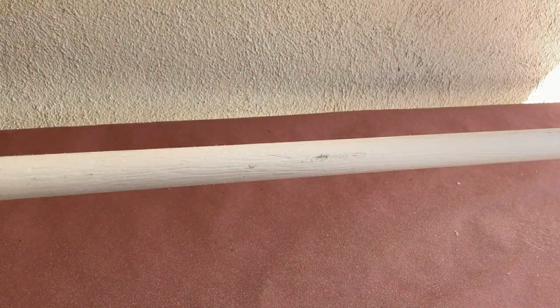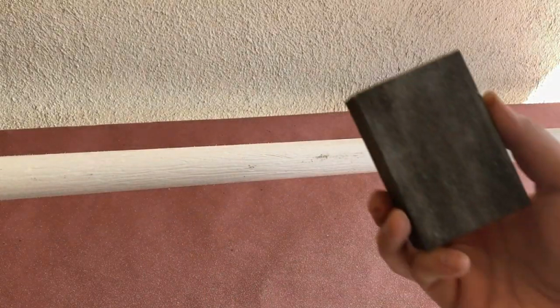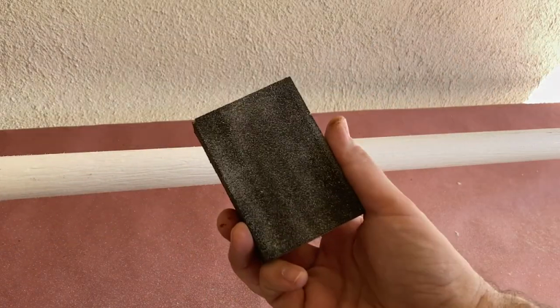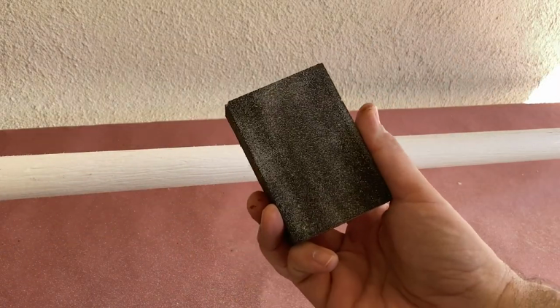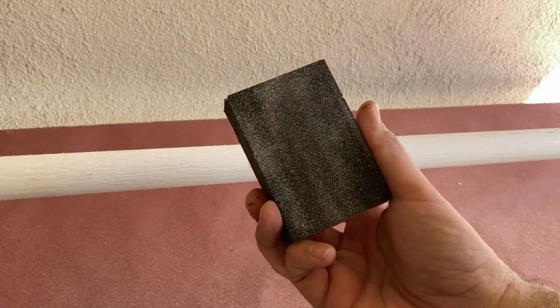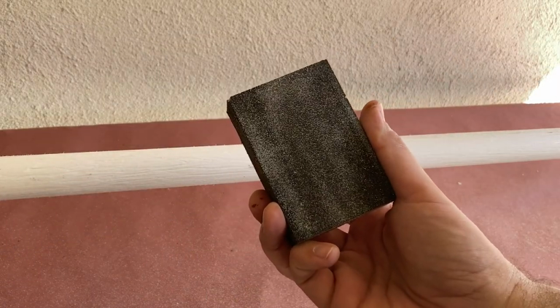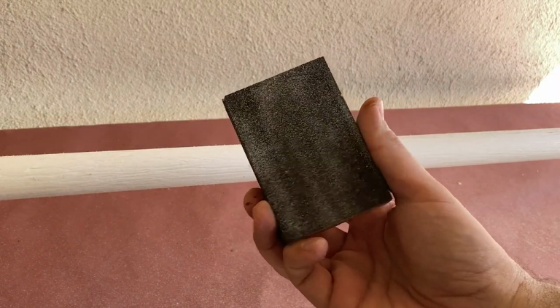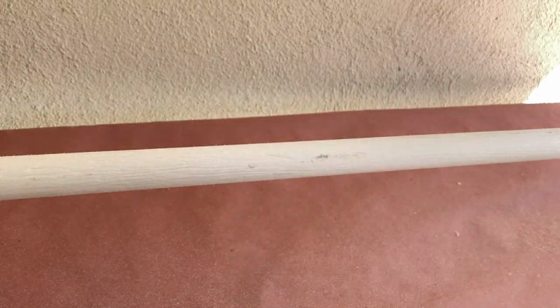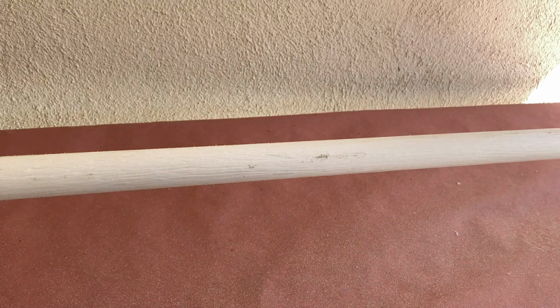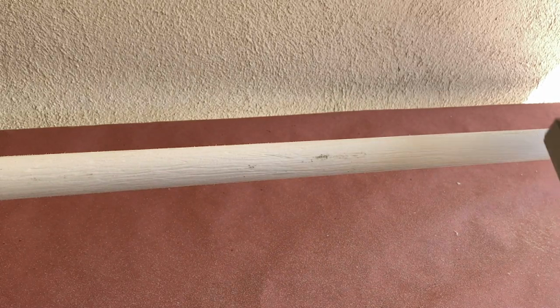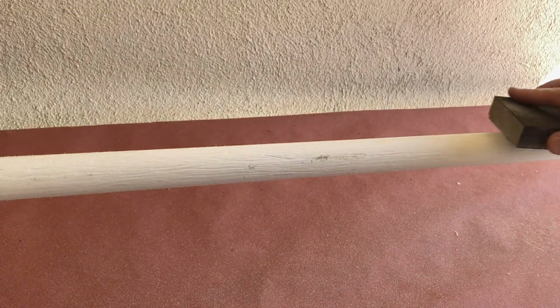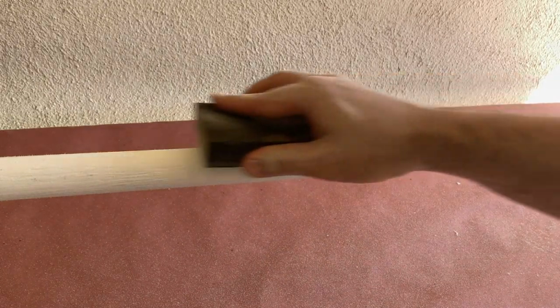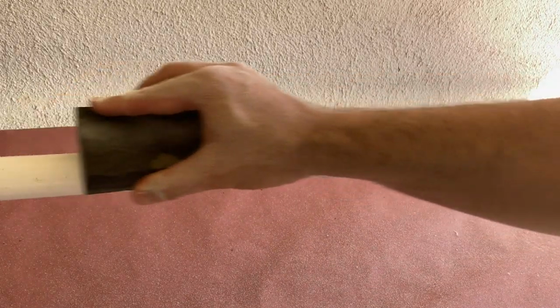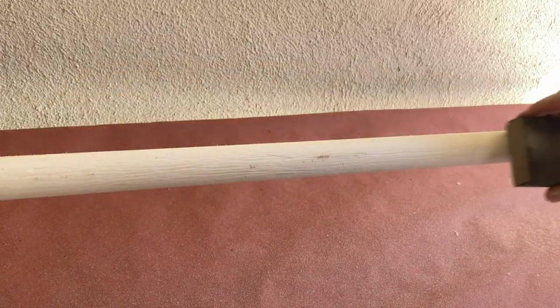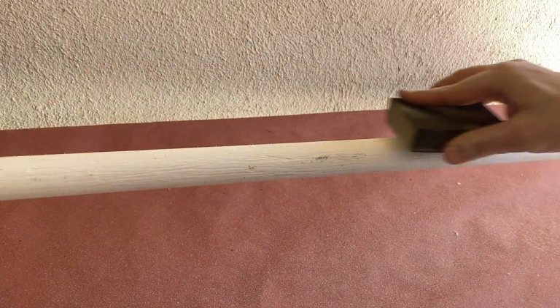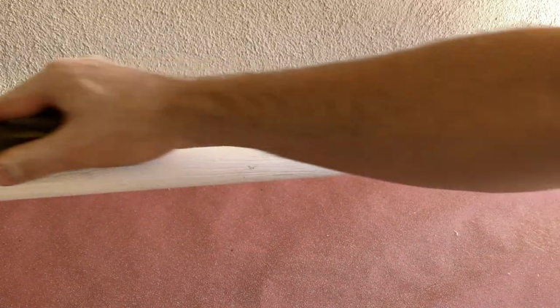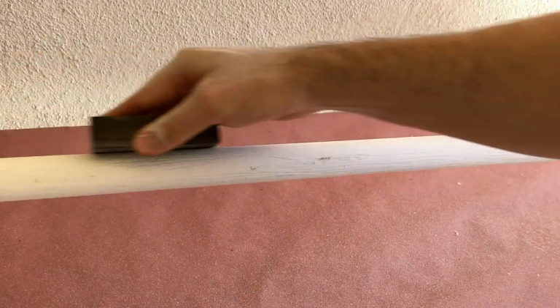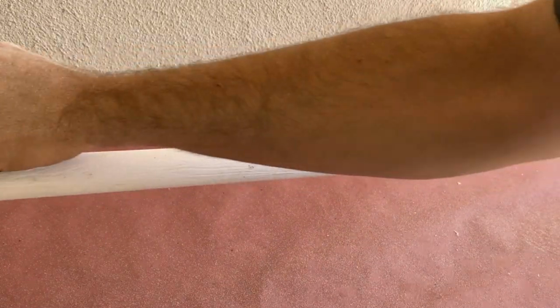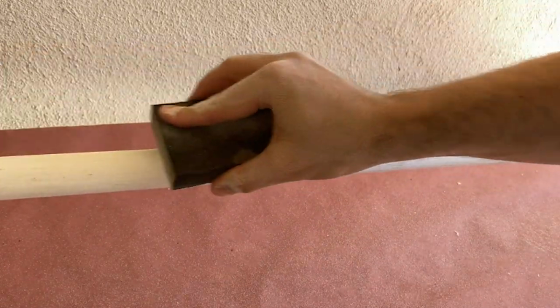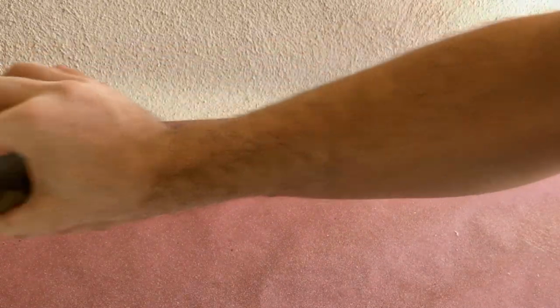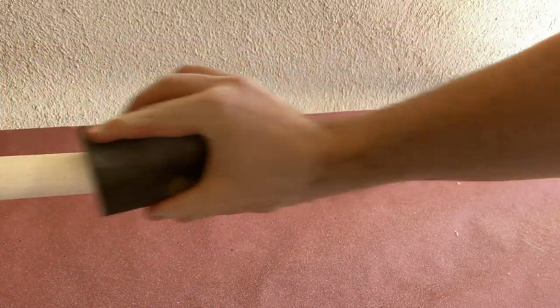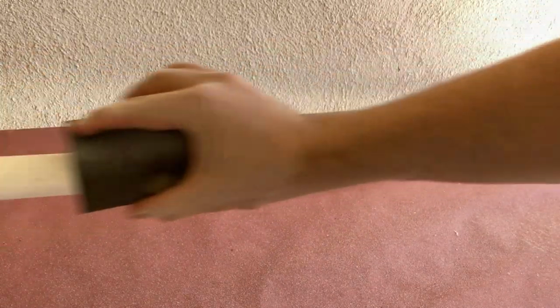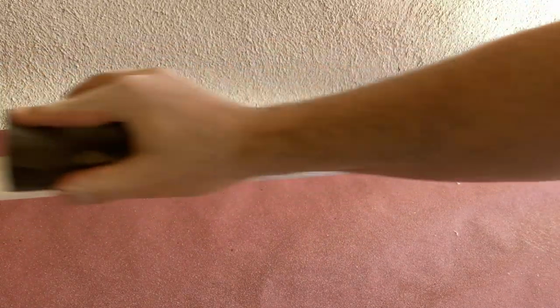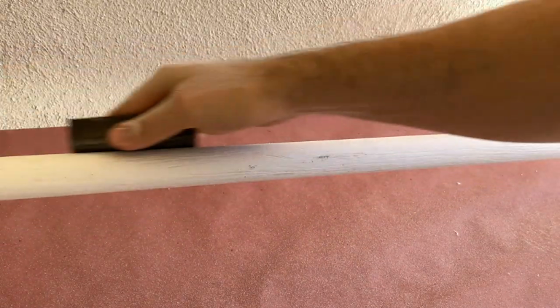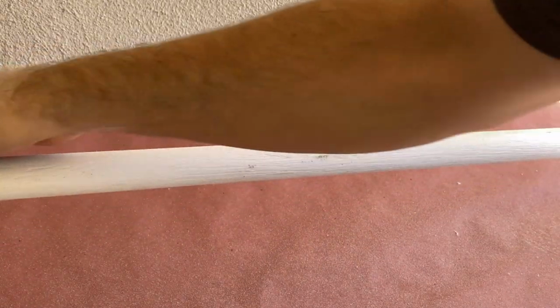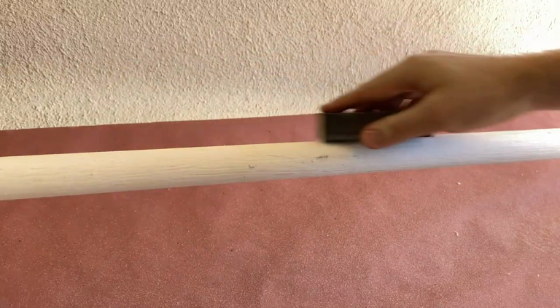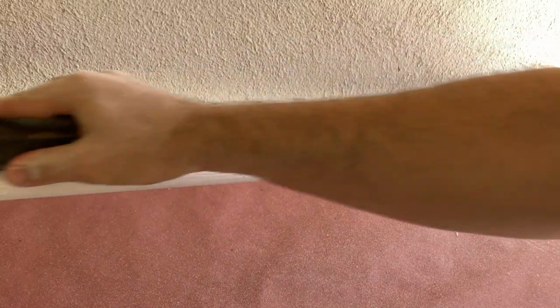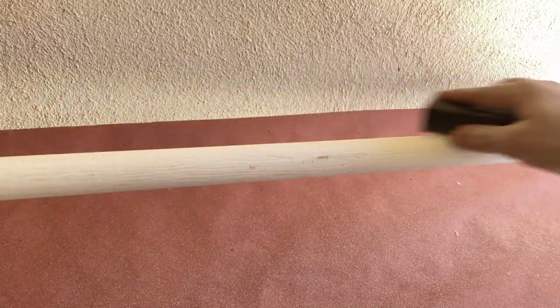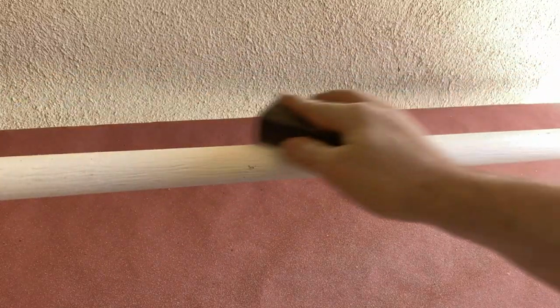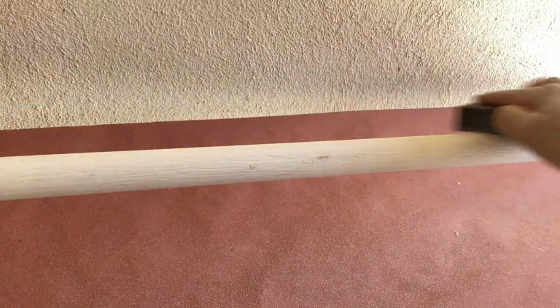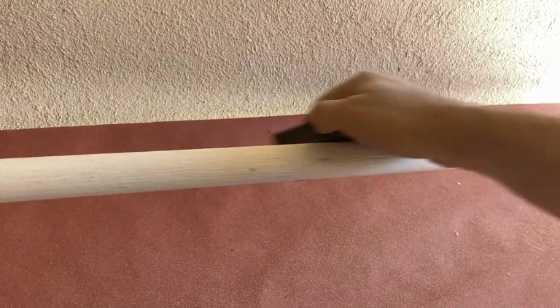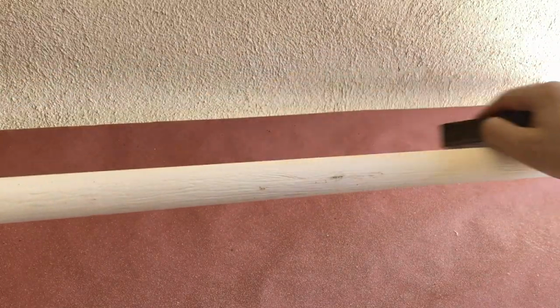Once I'm happy with the look of the groove, I'm going to take a sanding sponge and lightly sand the entire pipe. This will help soften all the lines we created with the rotary tool.